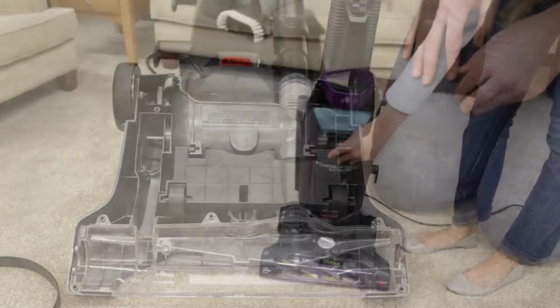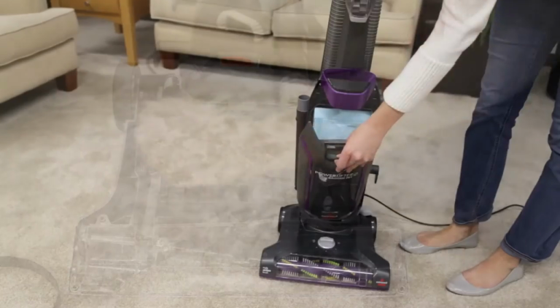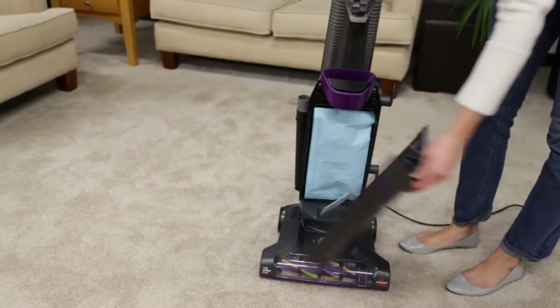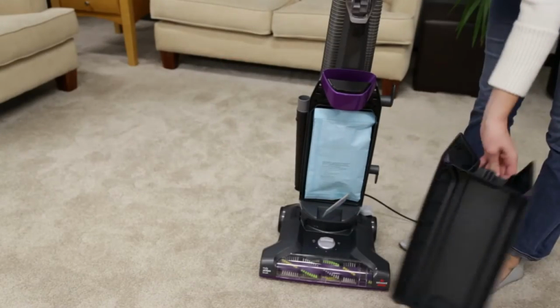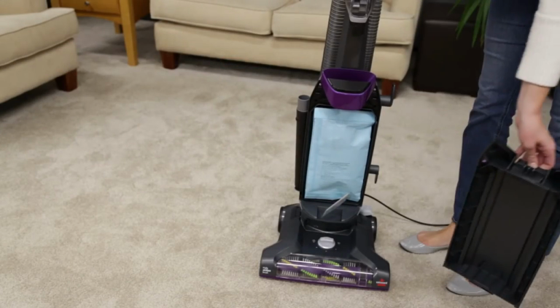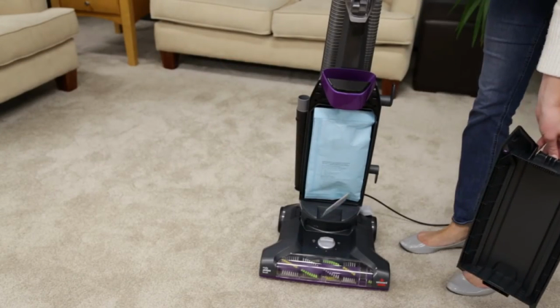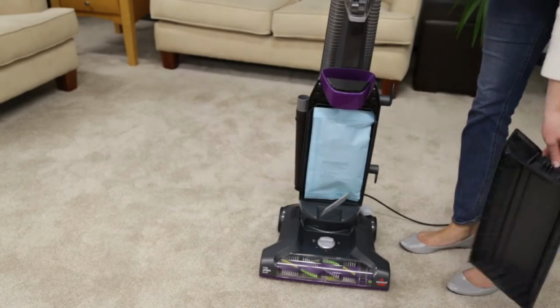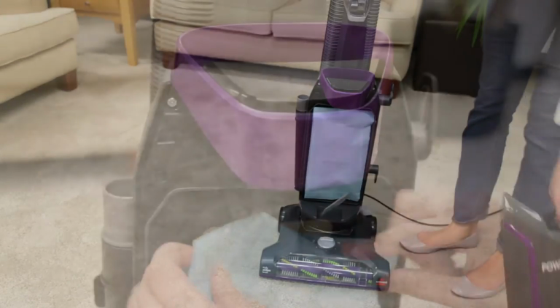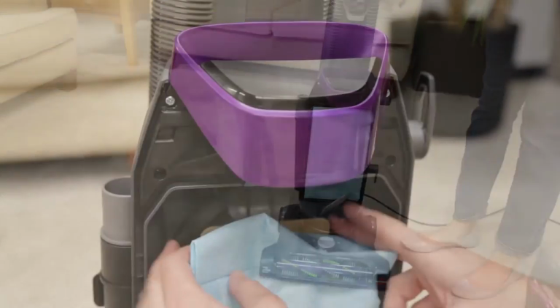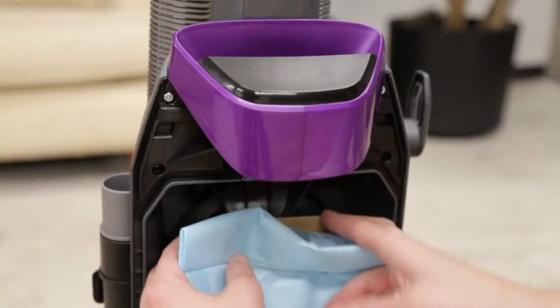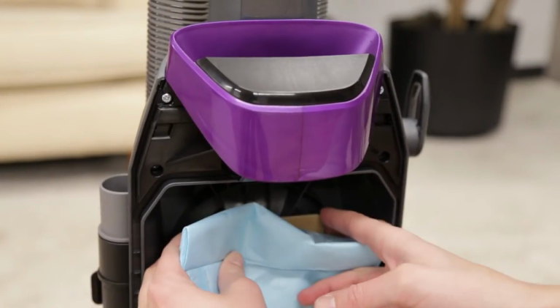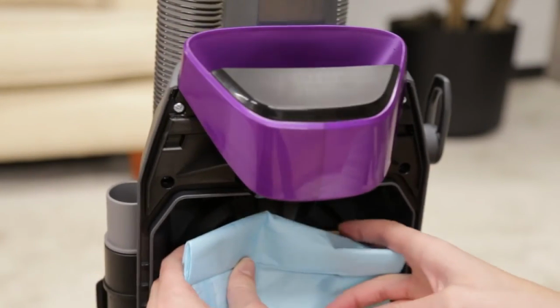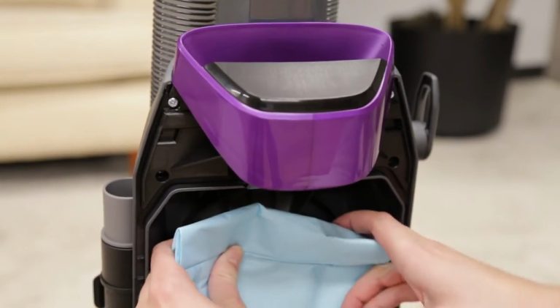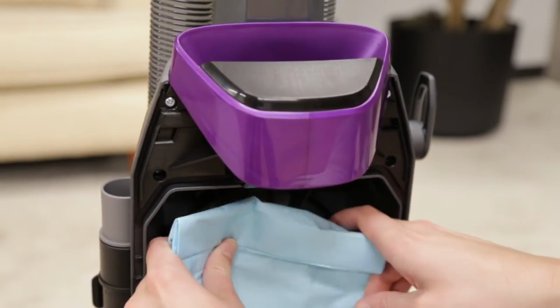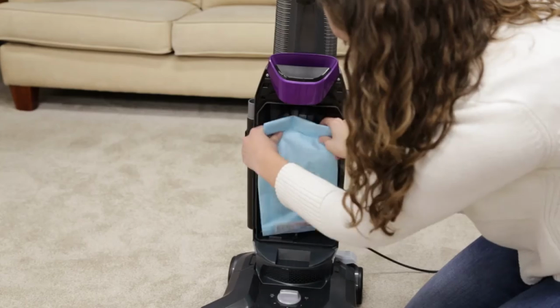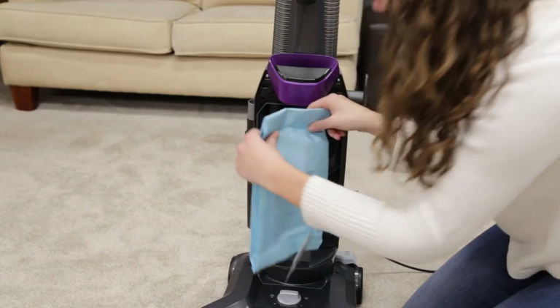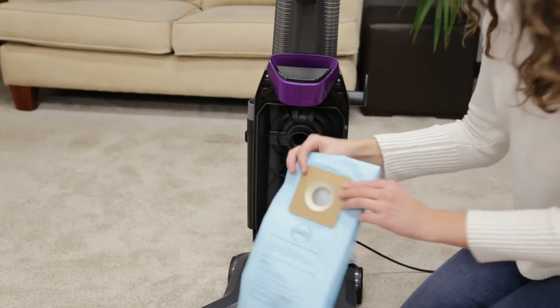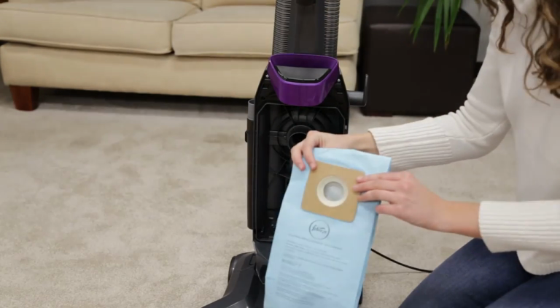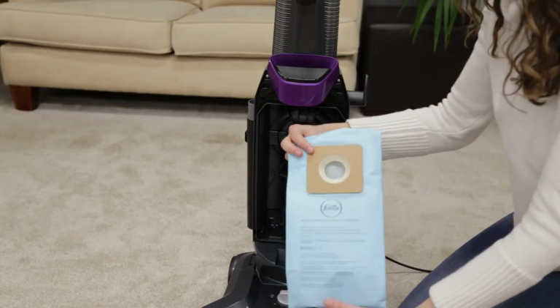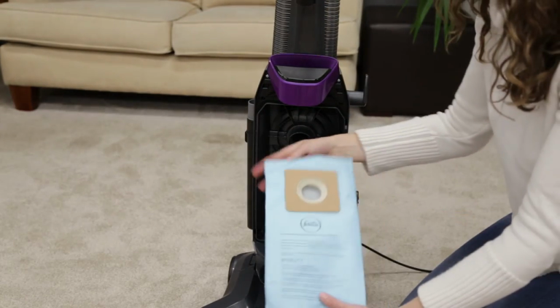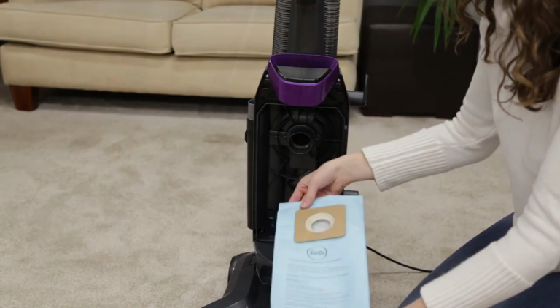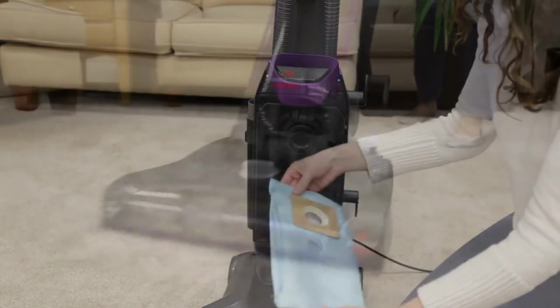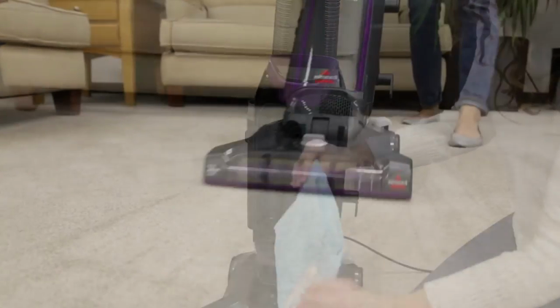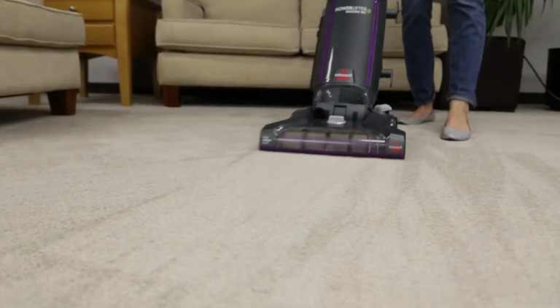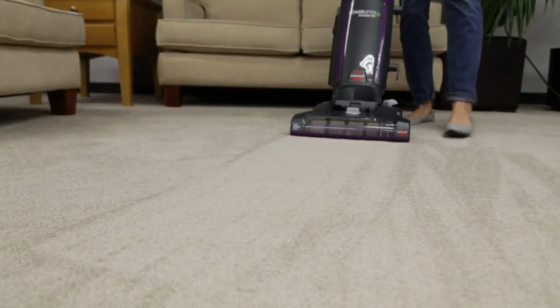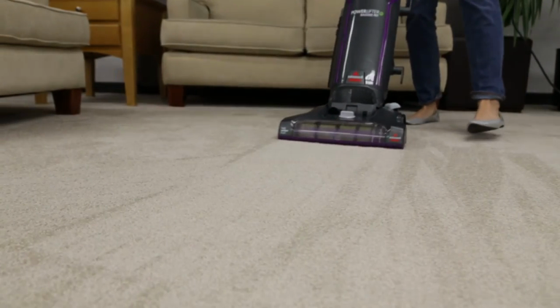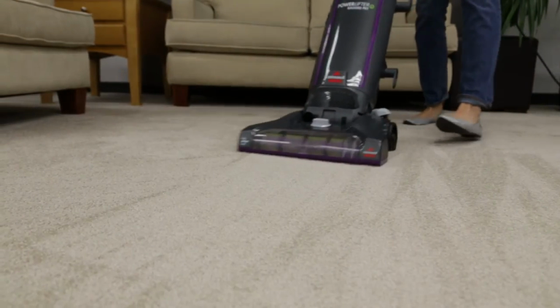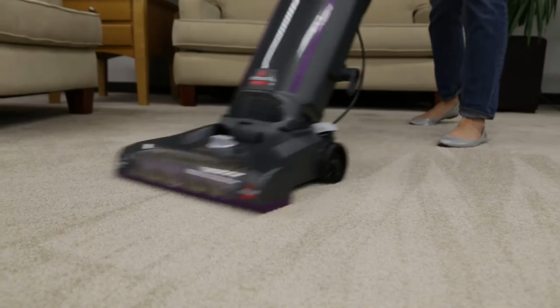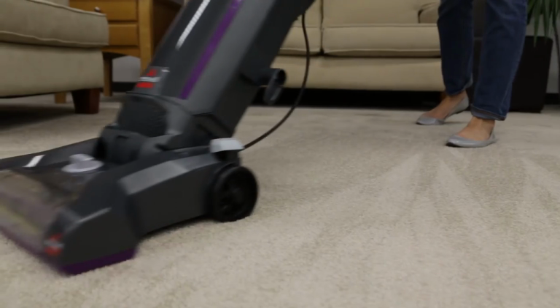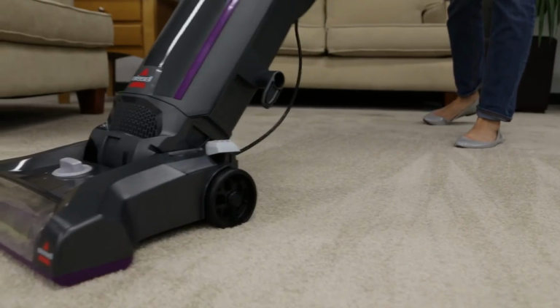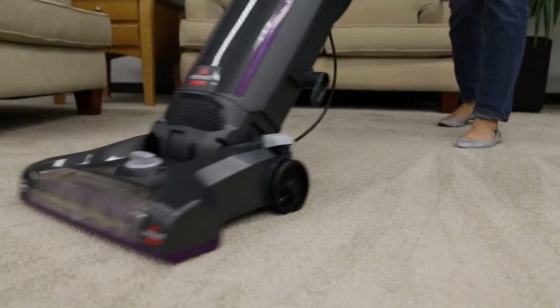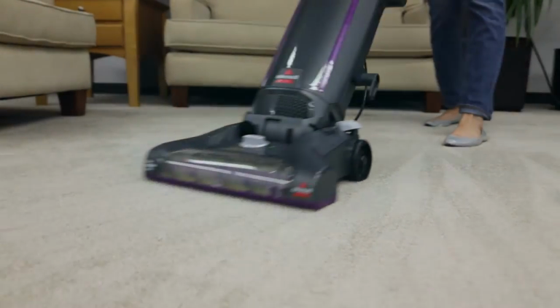The bag may be full. Remove the old bag by grabbing the dust bag collar and pulling towards you to remove it from the vacuum. Replace the bag with a new one. We hope you found these tips useful and your Power Lifter is back to running normally.